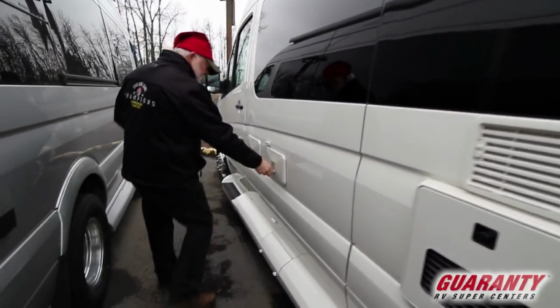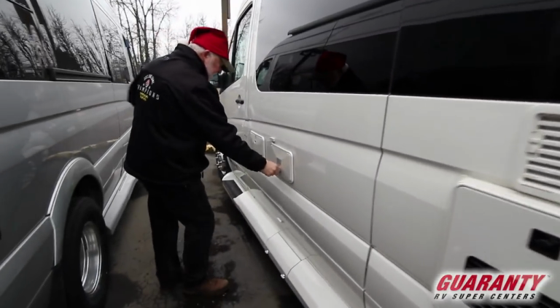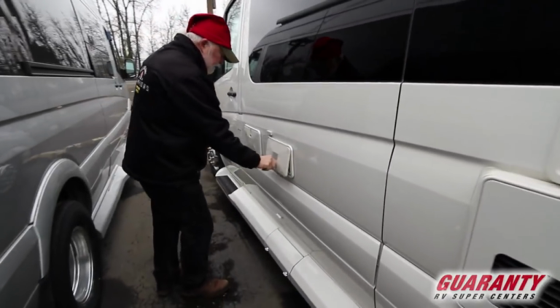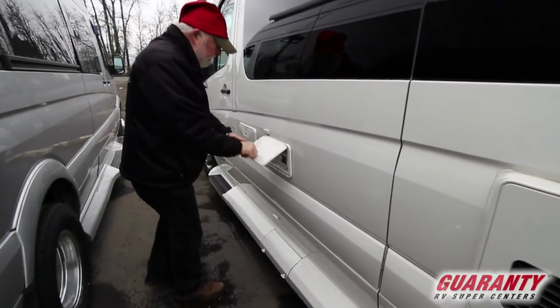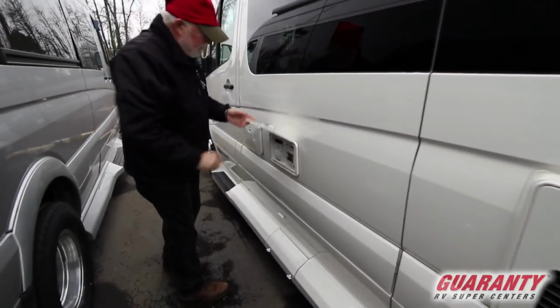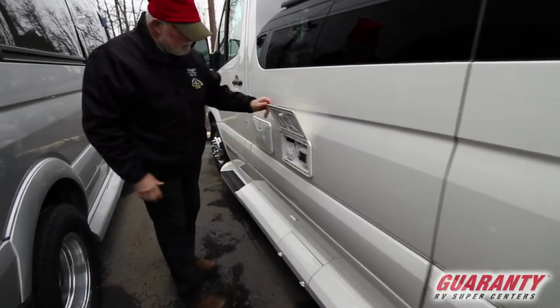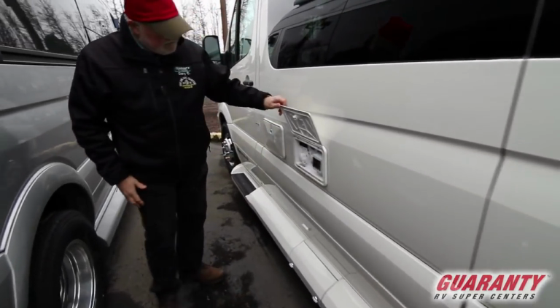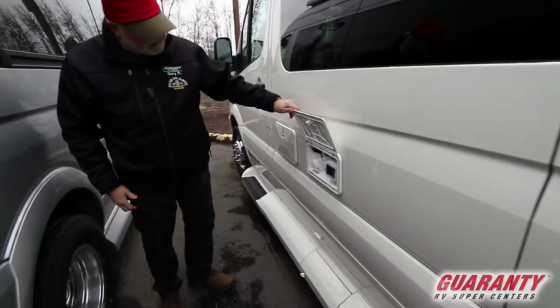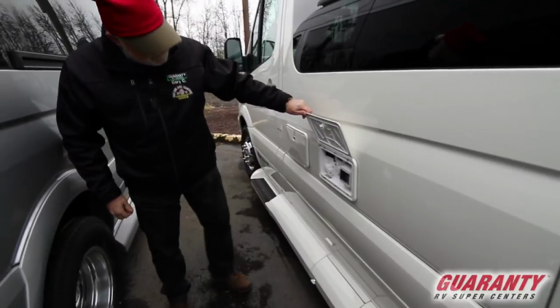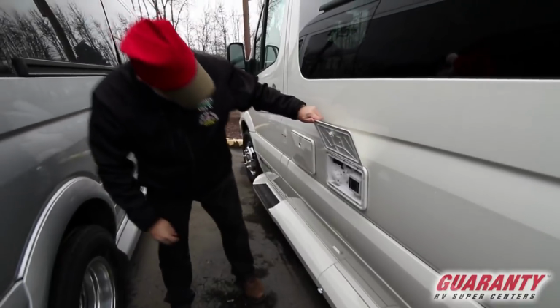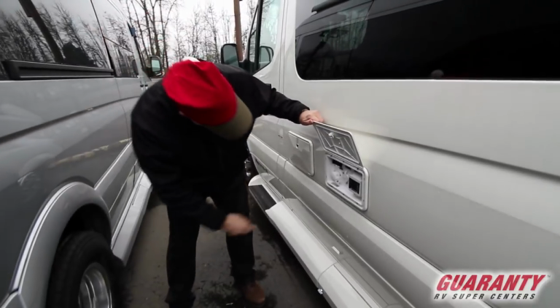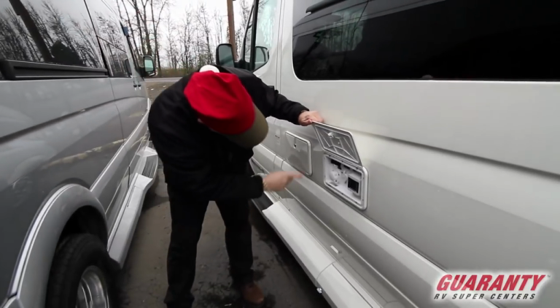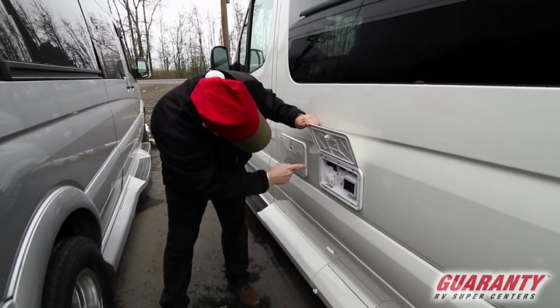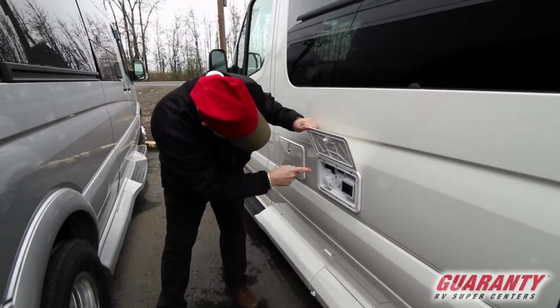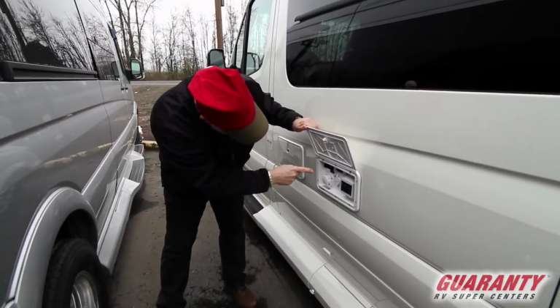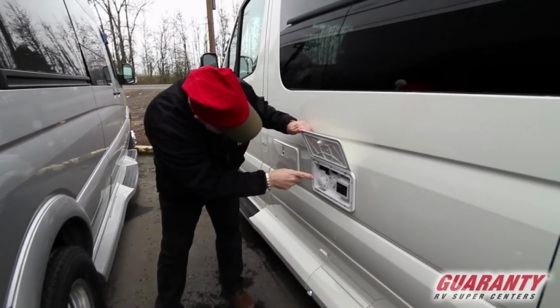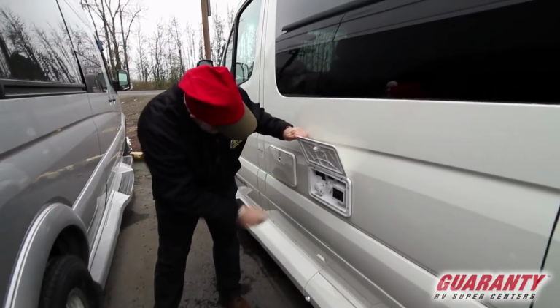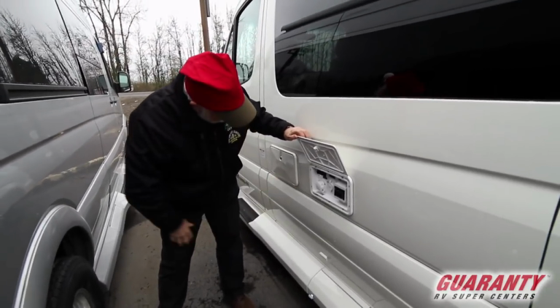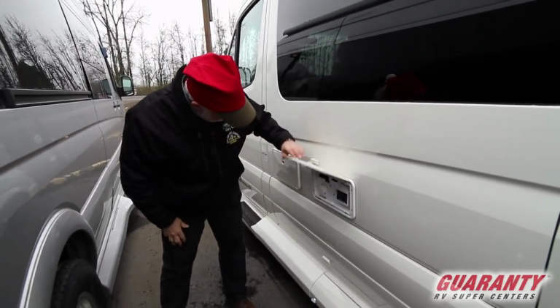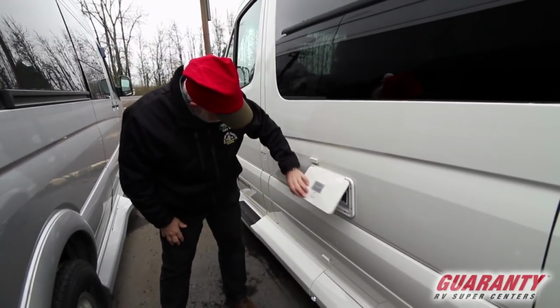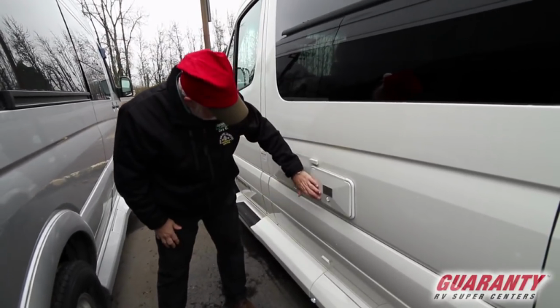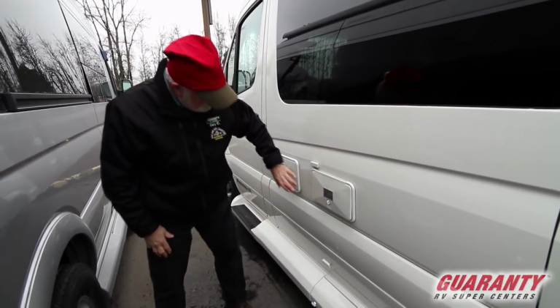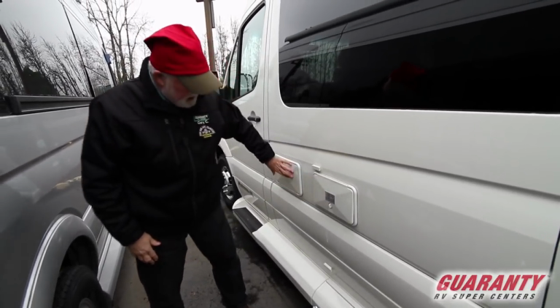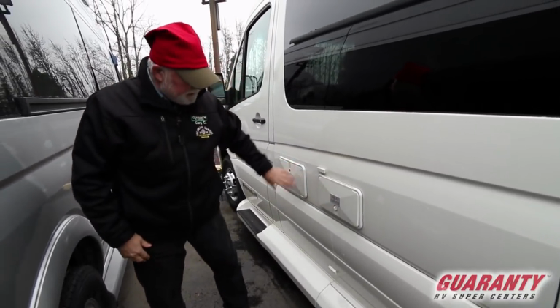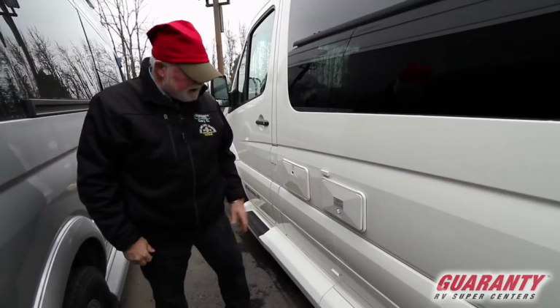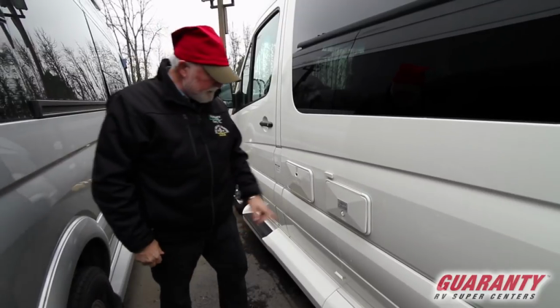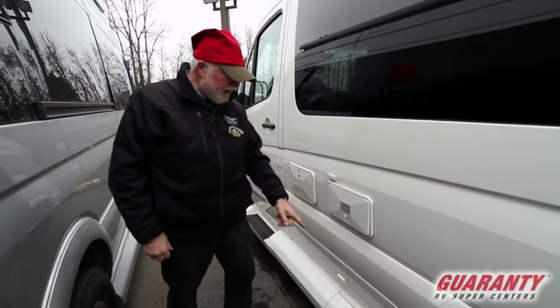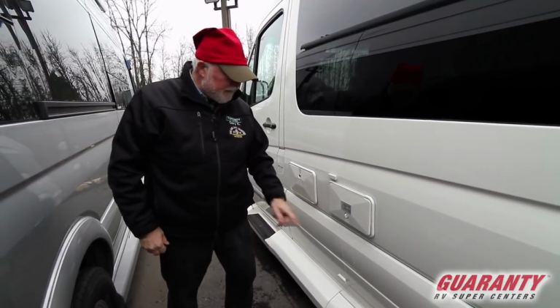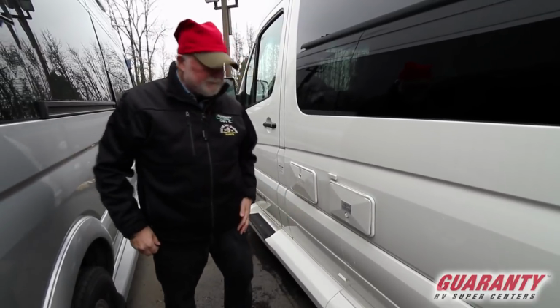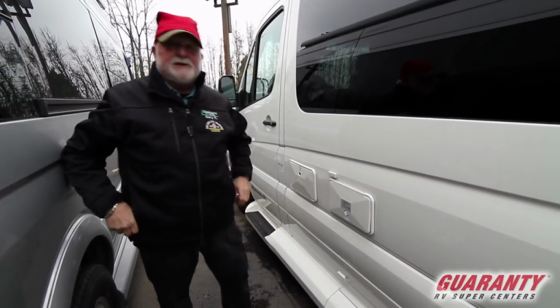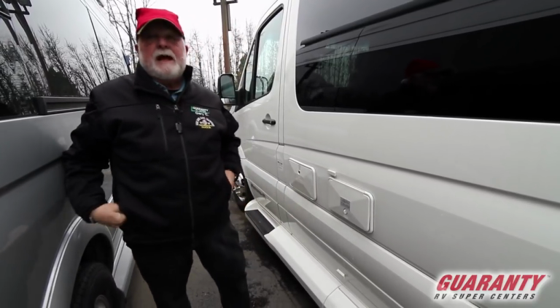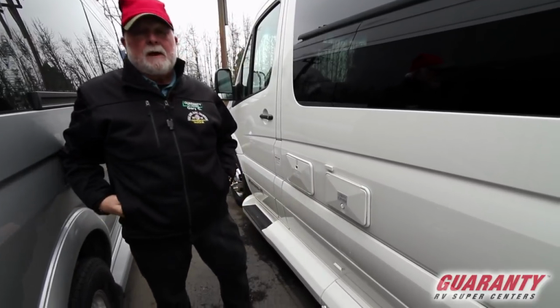Utility center here — you have your city water, your propane, cable, and 110 cord. Shower units here, and your dump stations down below.